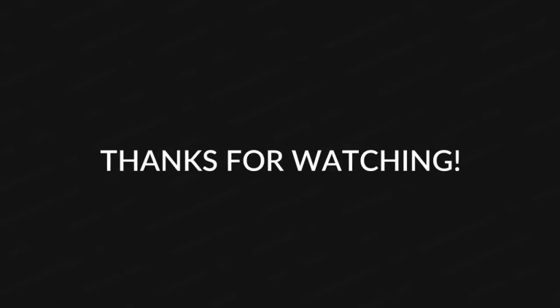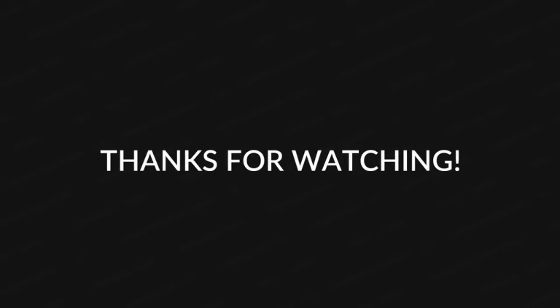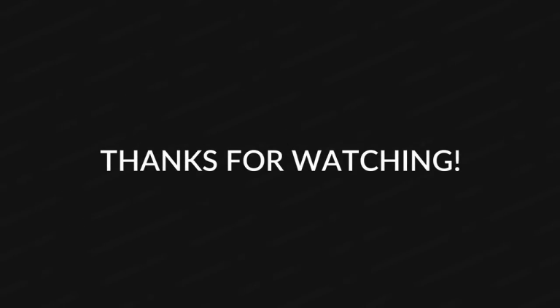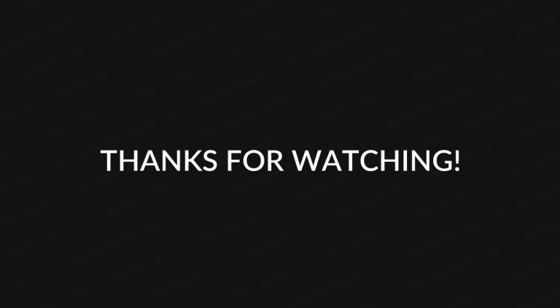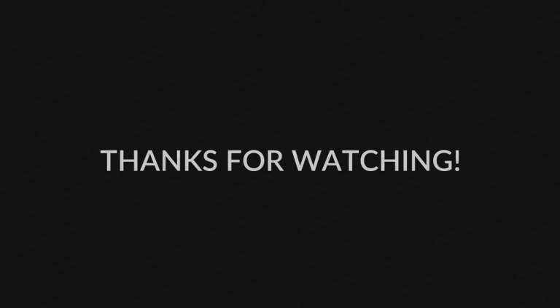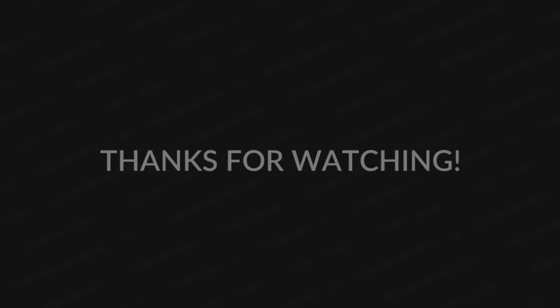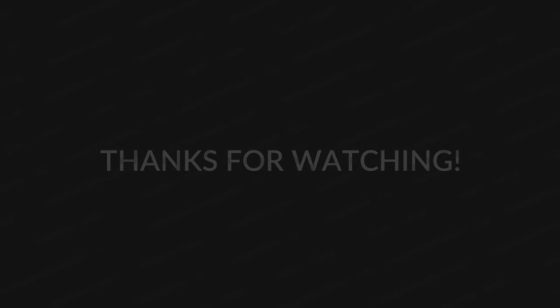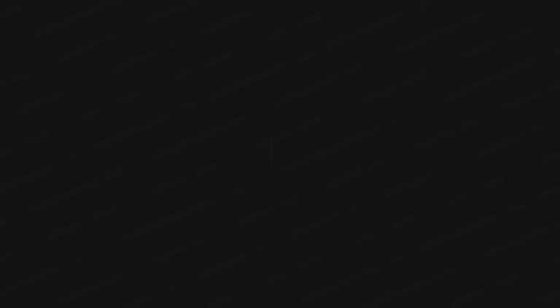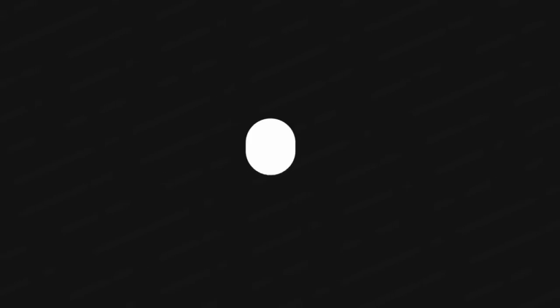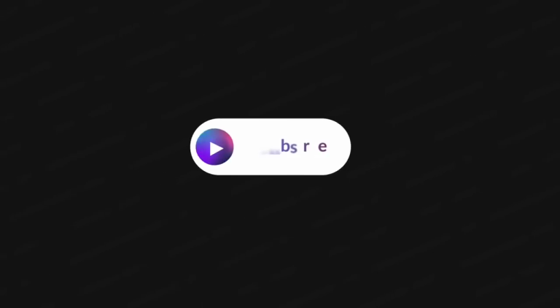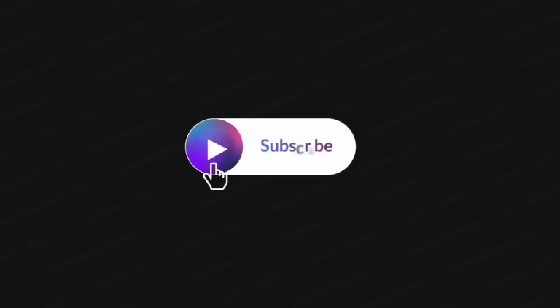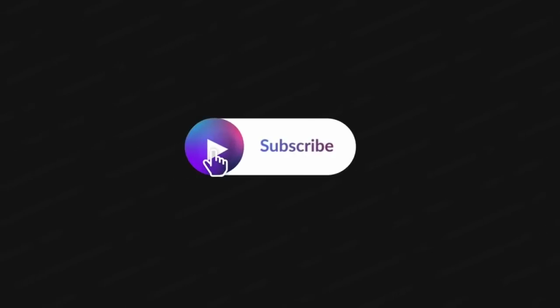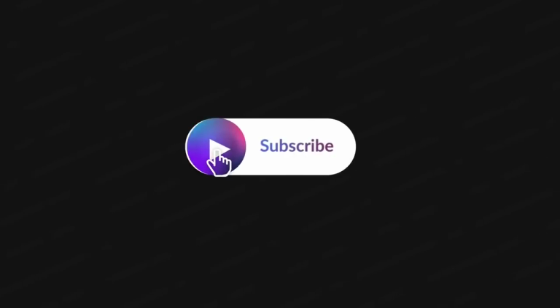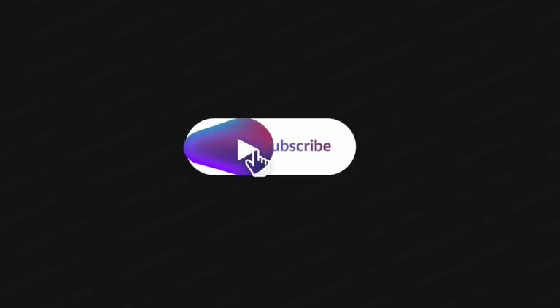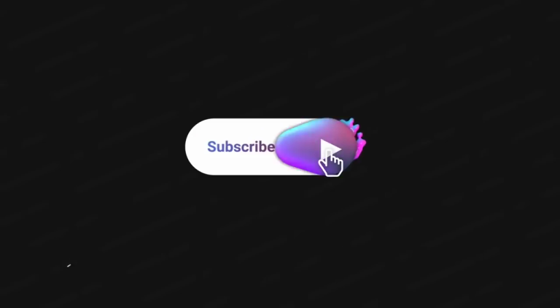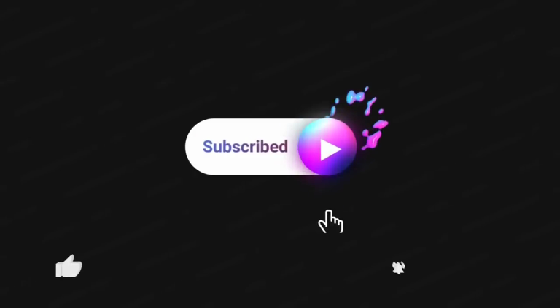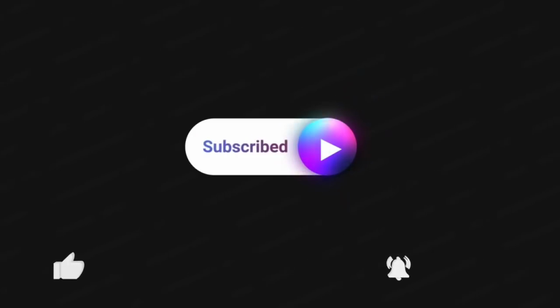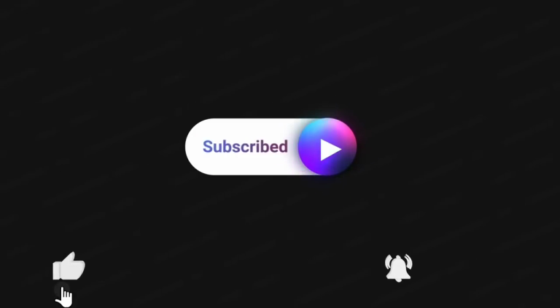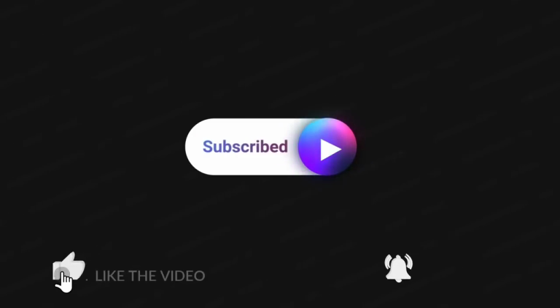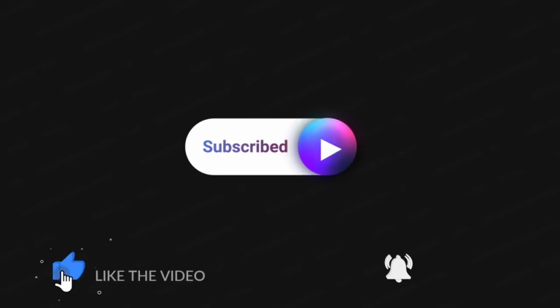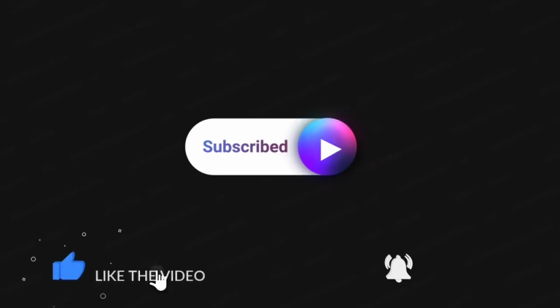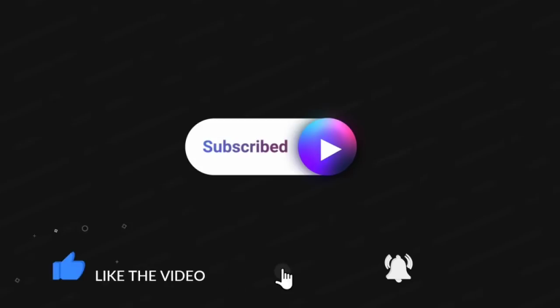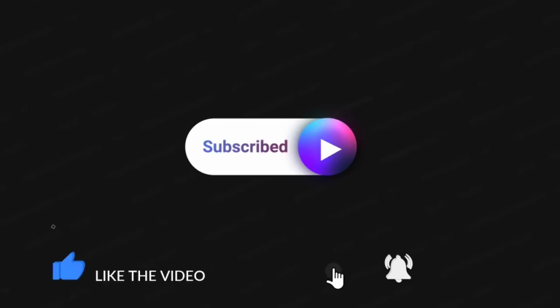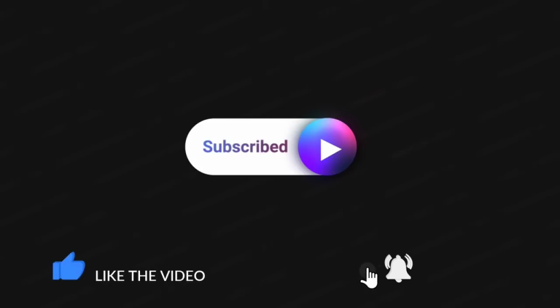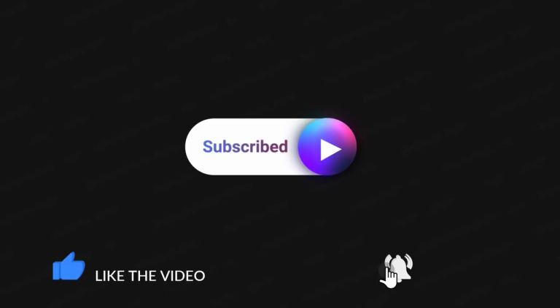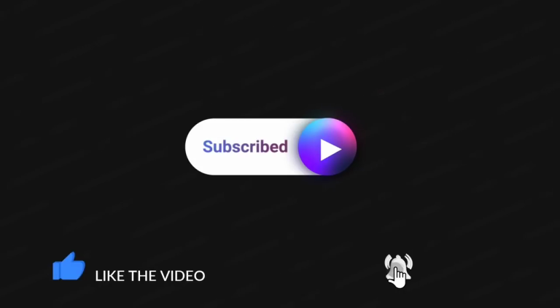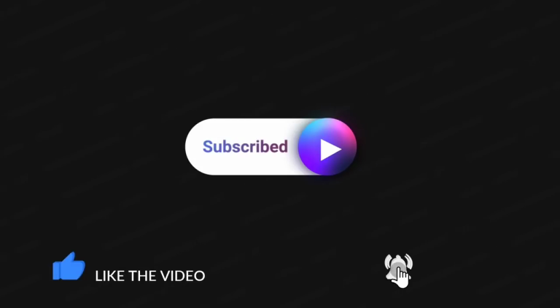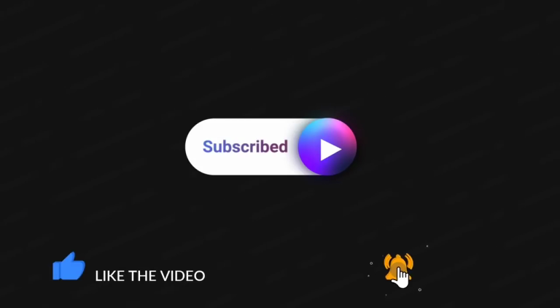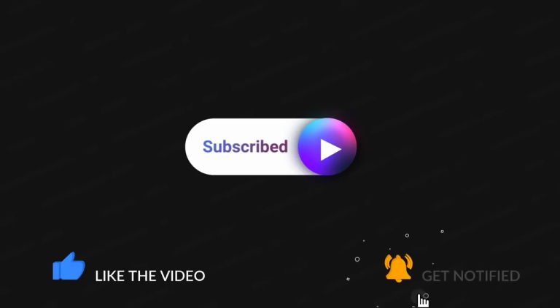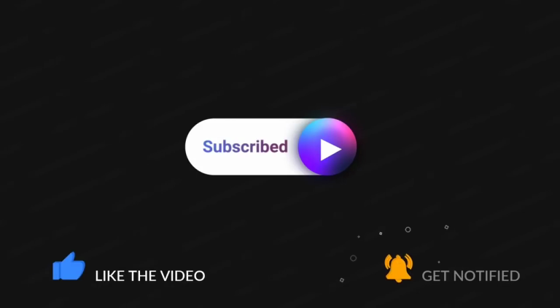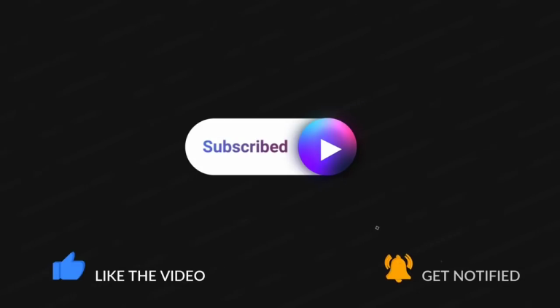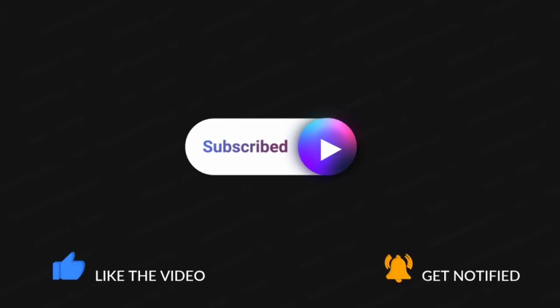Thank you so much for watching — I greatly appreciate it. Please make sure to subscribe if you haven't already, hit the thumbs up to help my channel grow, and hit the bell so you're notified the next time I upload a video.